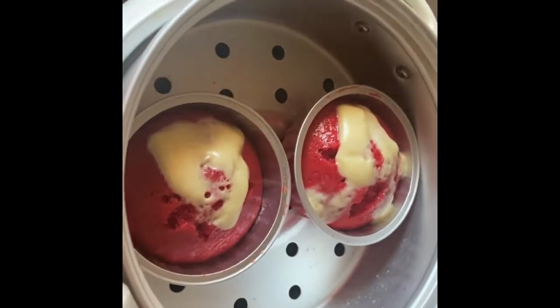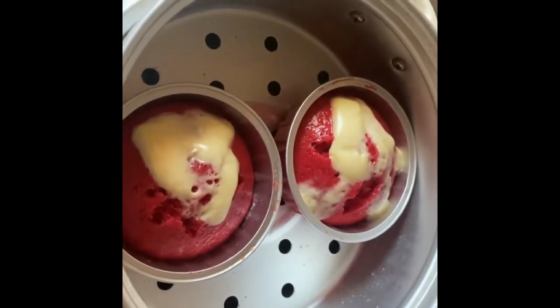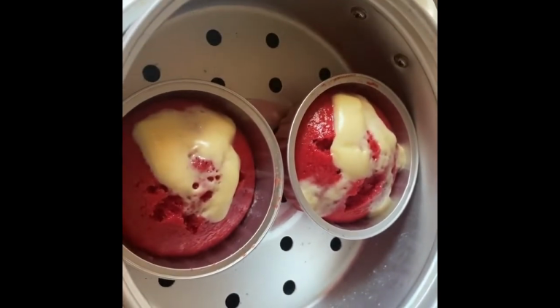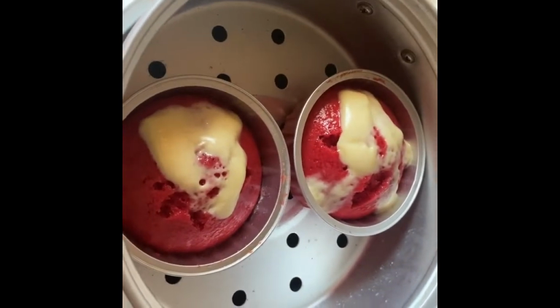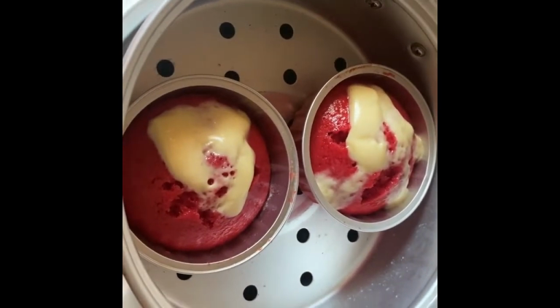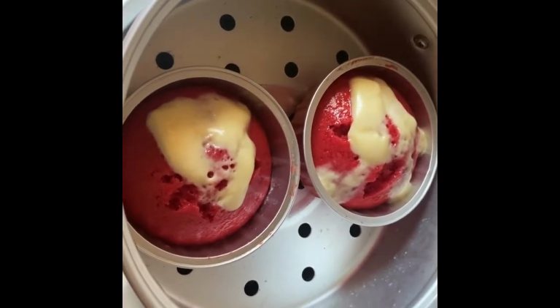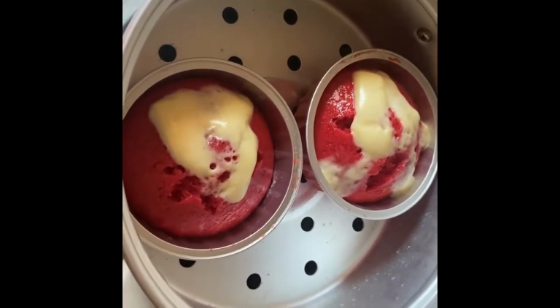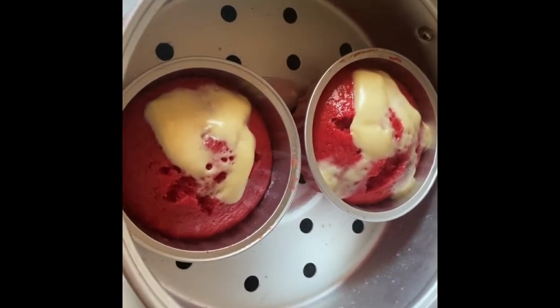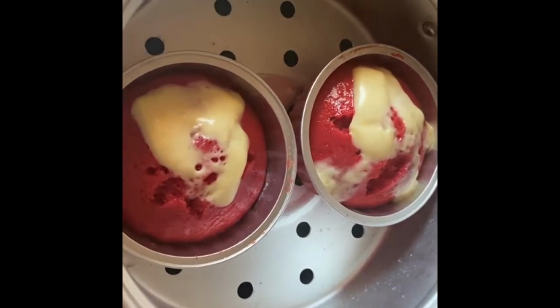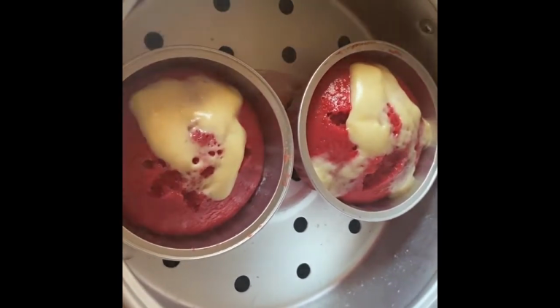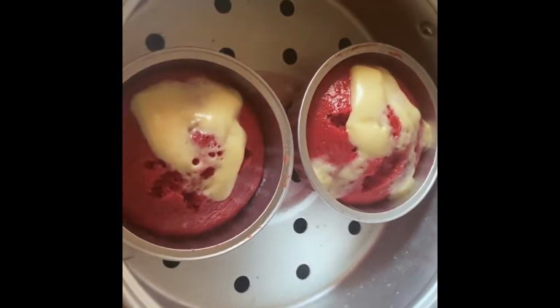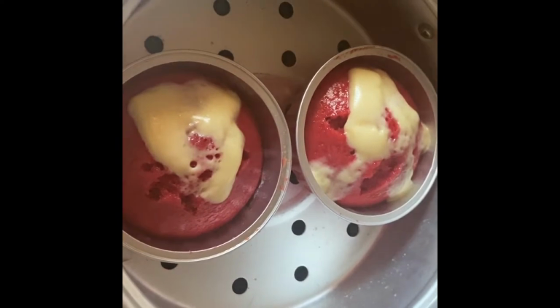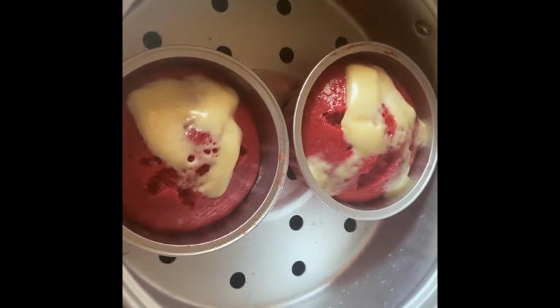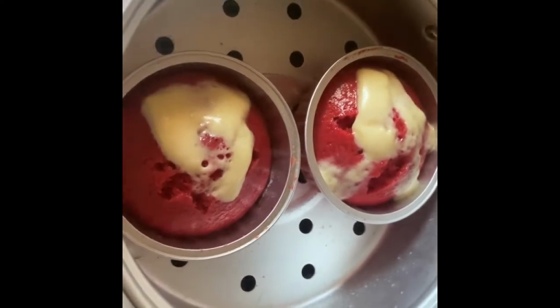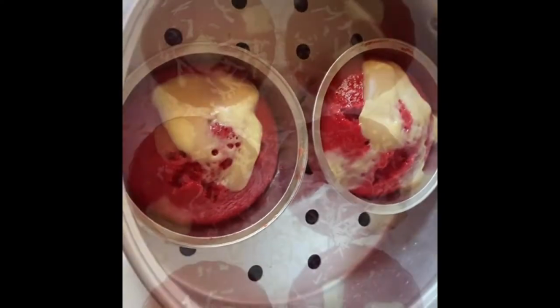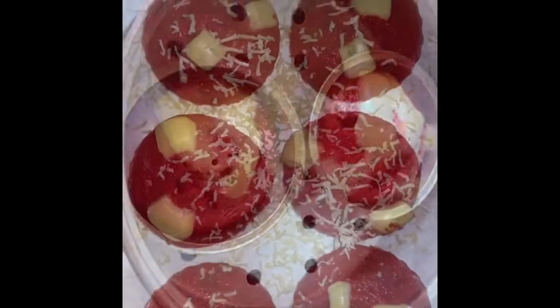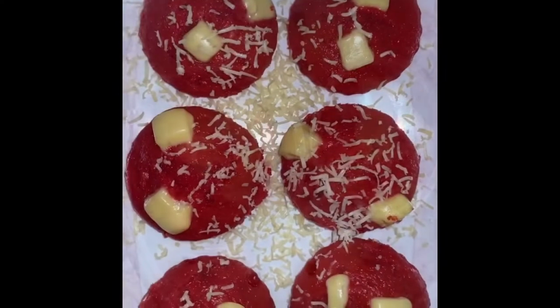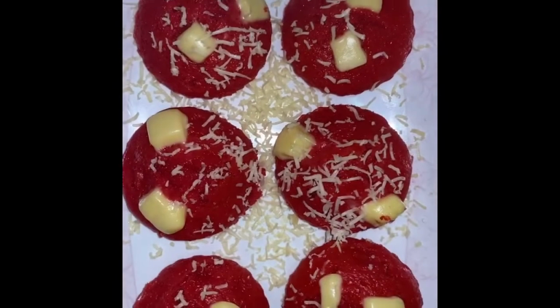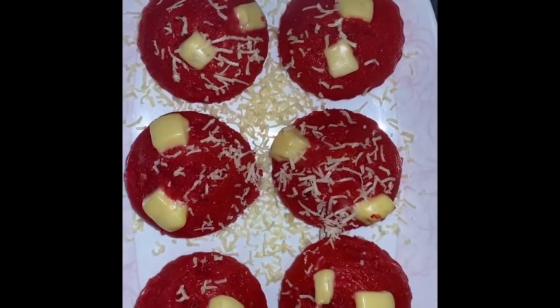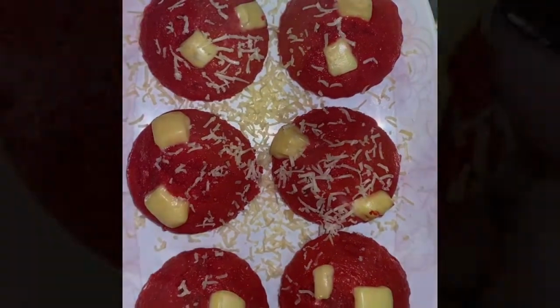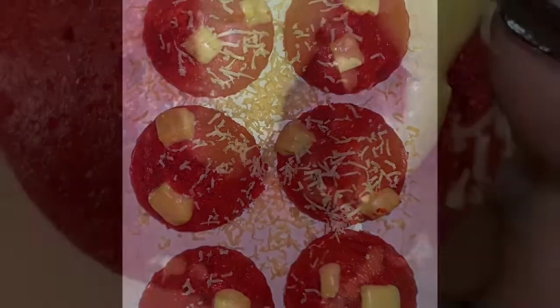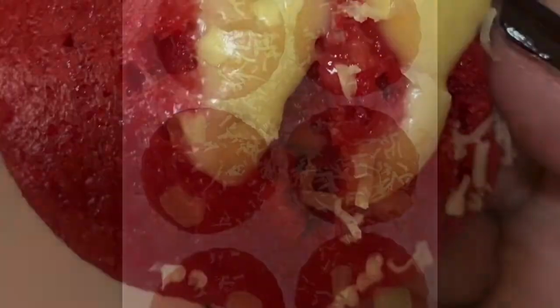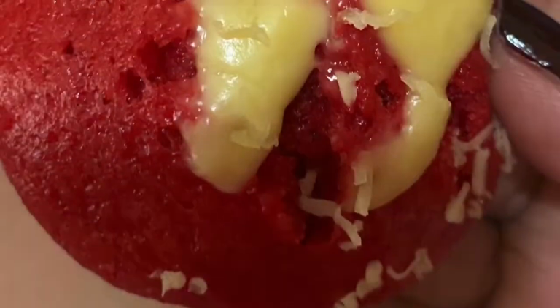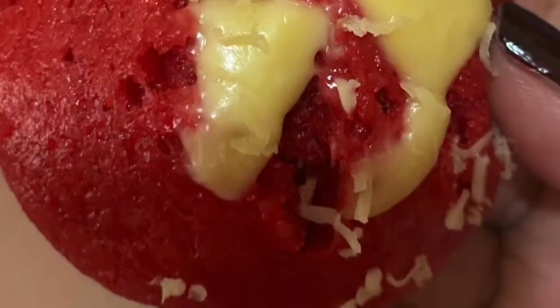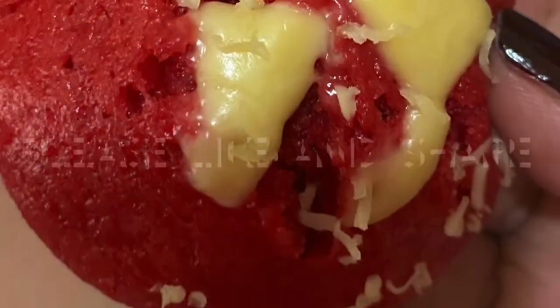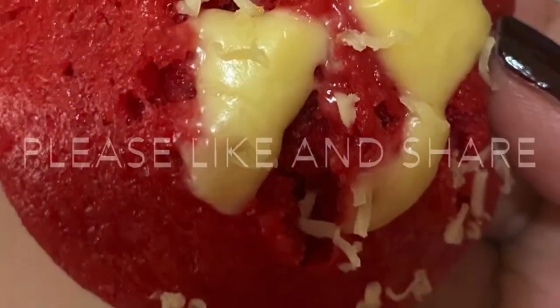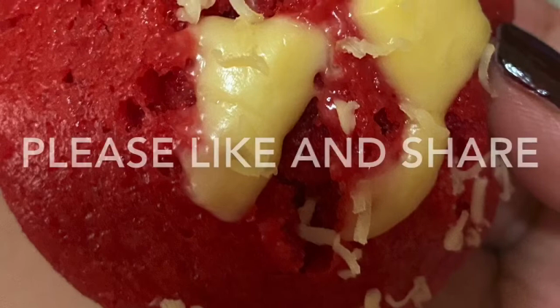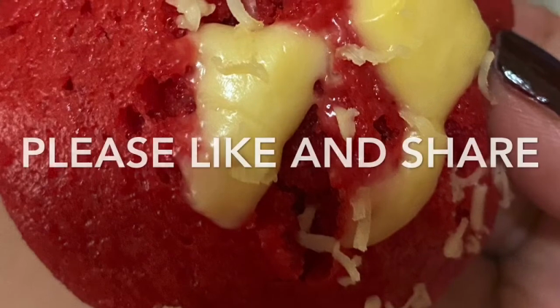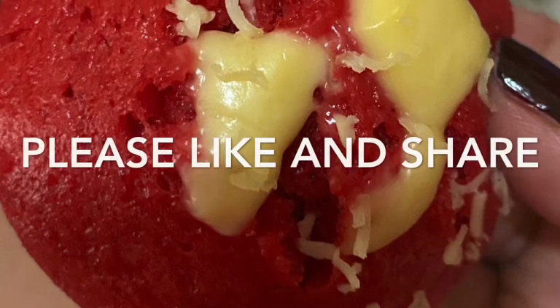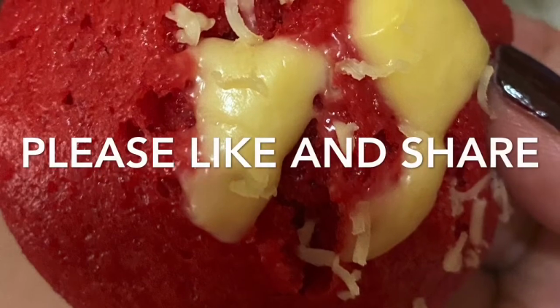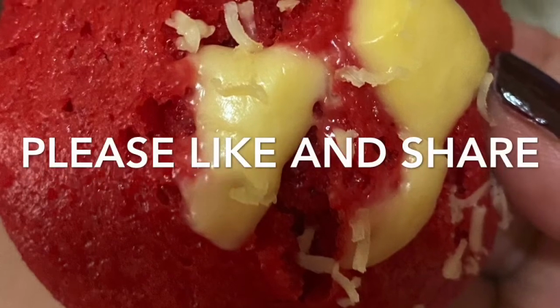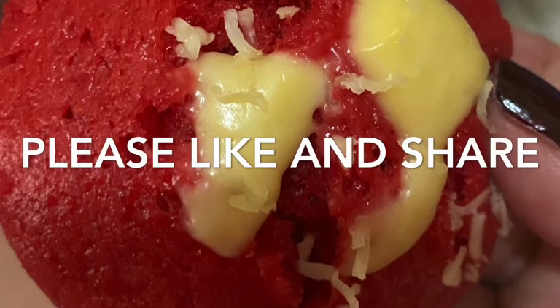Luto na siya. Nakakagulo po kami sa puto kahit luto na. Luto na siya!